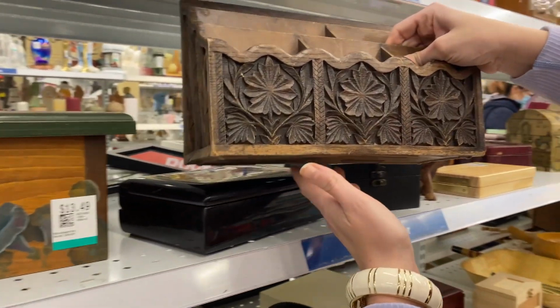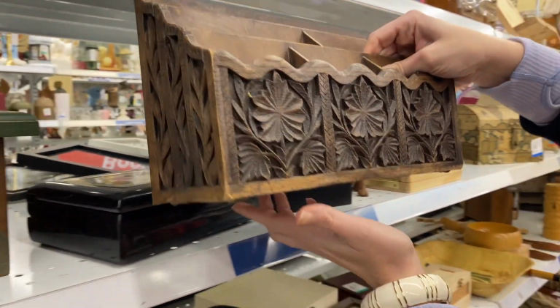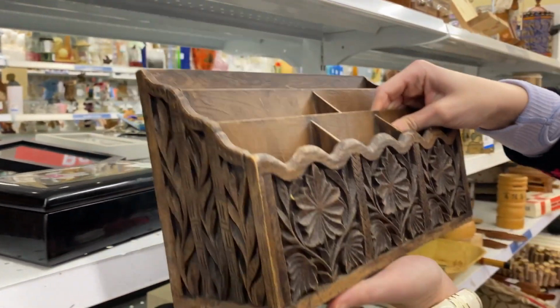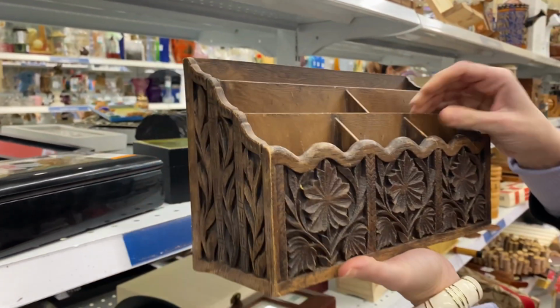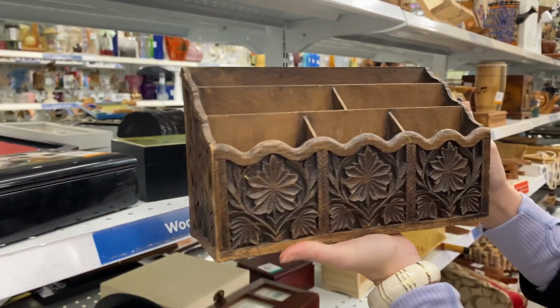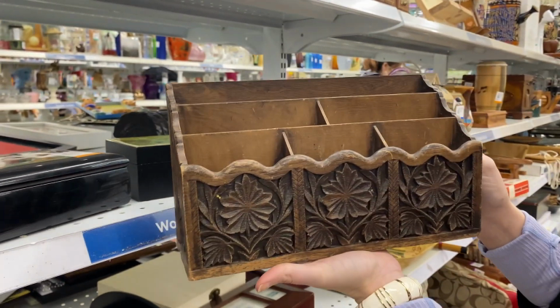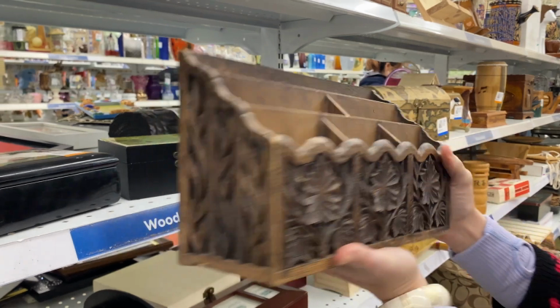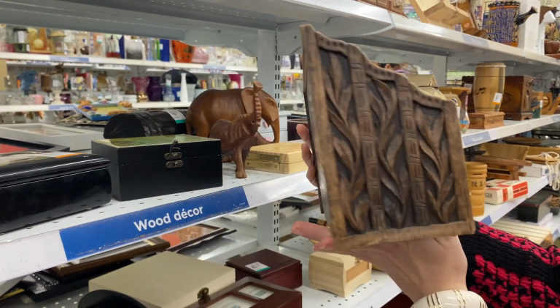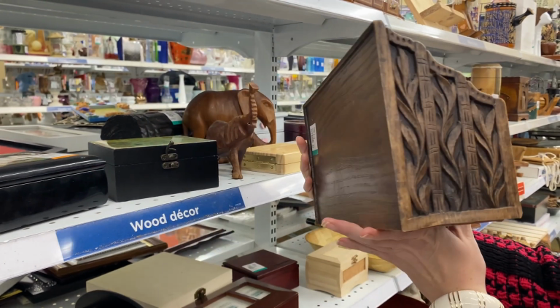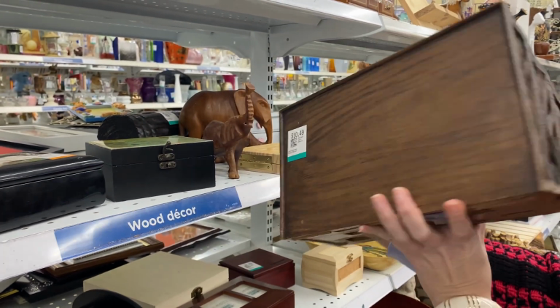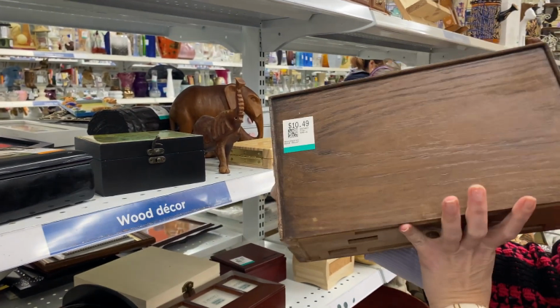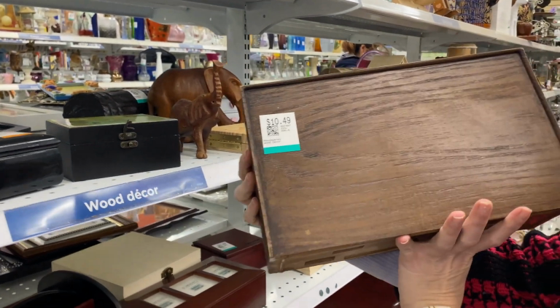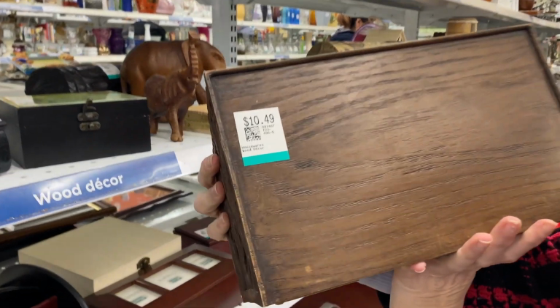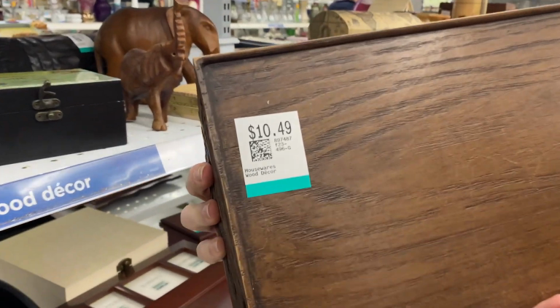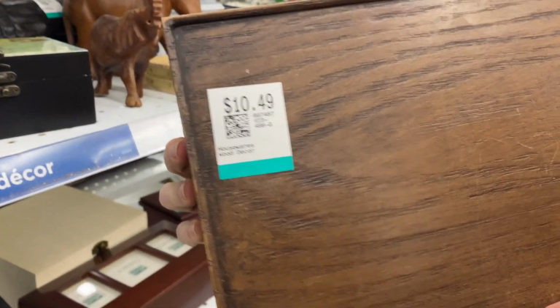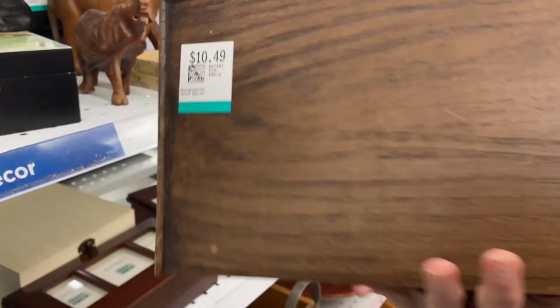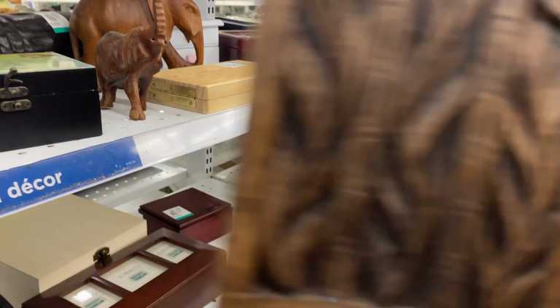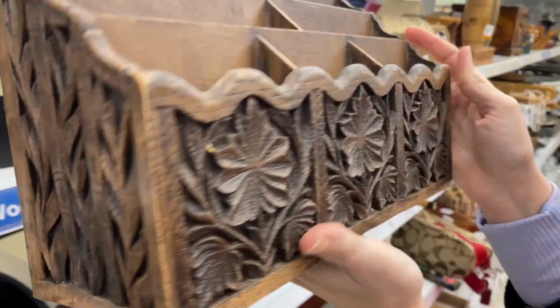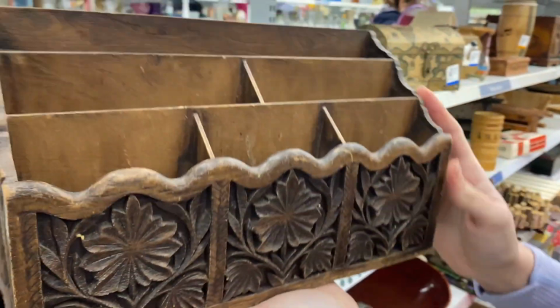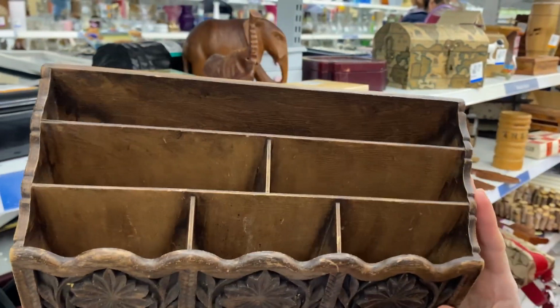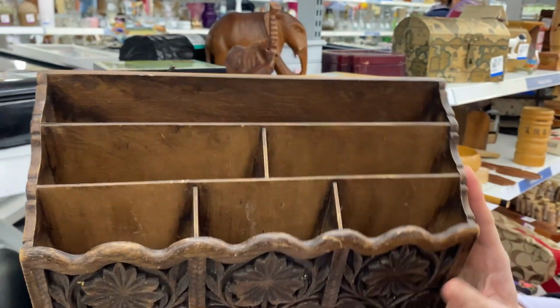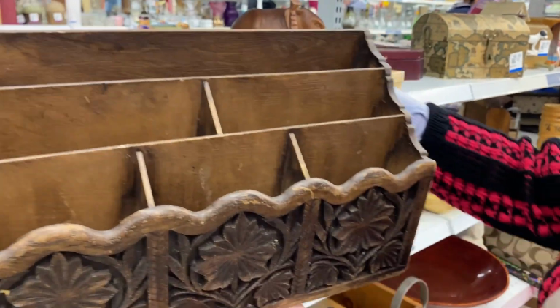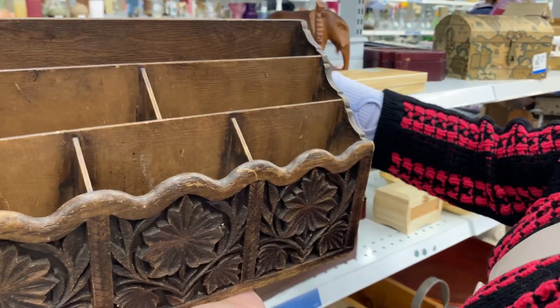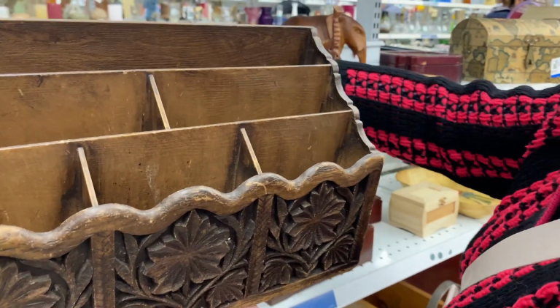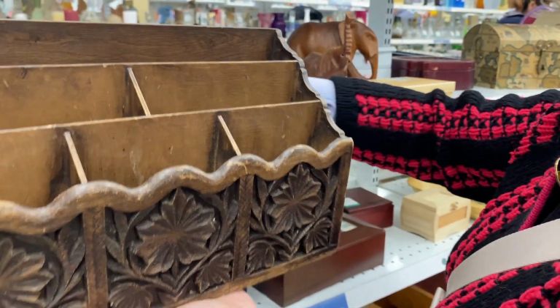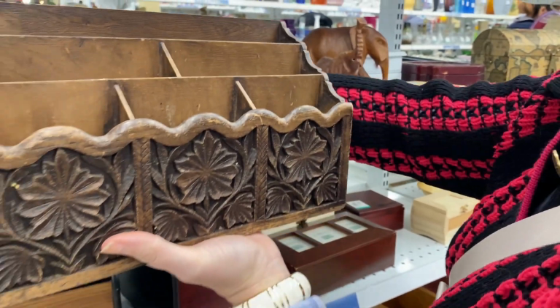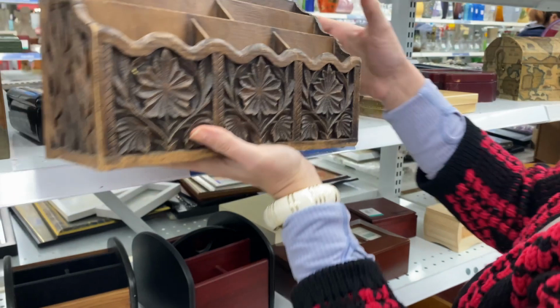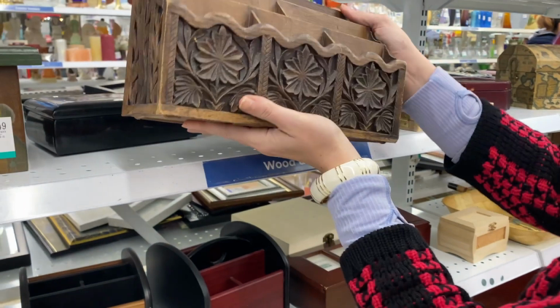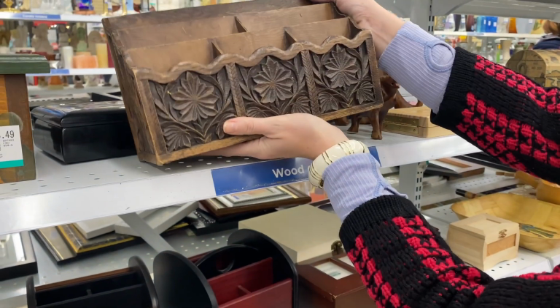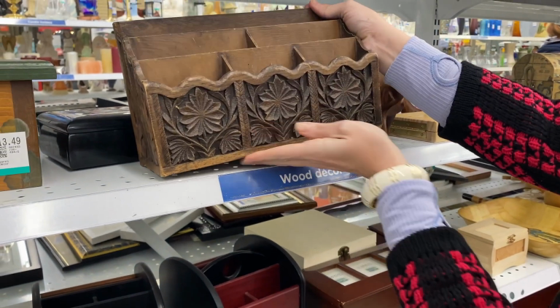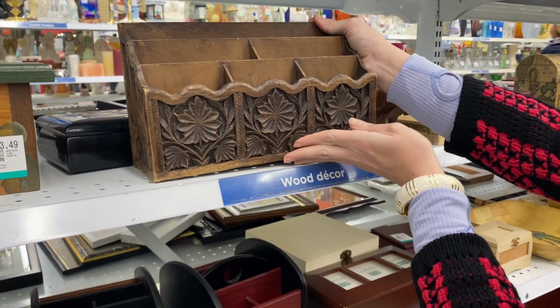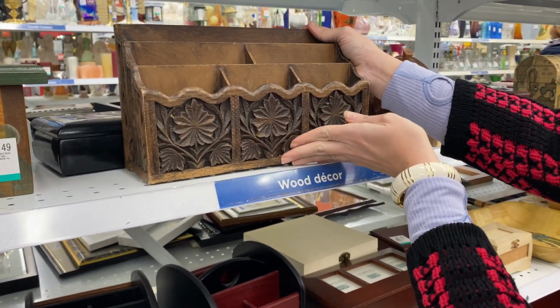Of course going down my favorite aisle — the wooden aisle. This was adorable. I wish I had a place on my desk to put it. You can file your envelopes and letters, maybe put some pens. Really sweet carved wood.